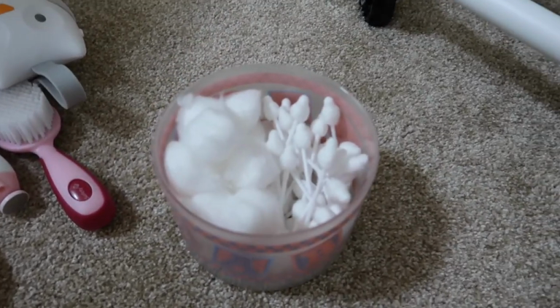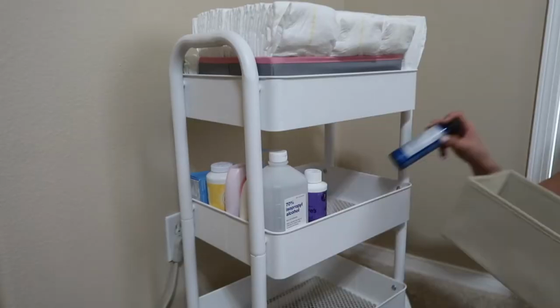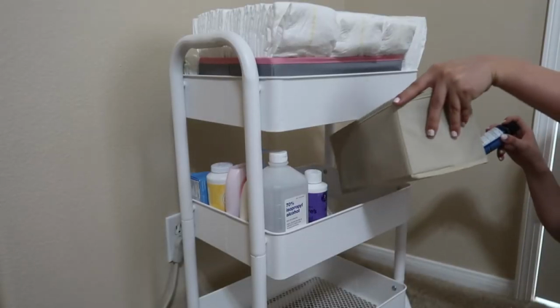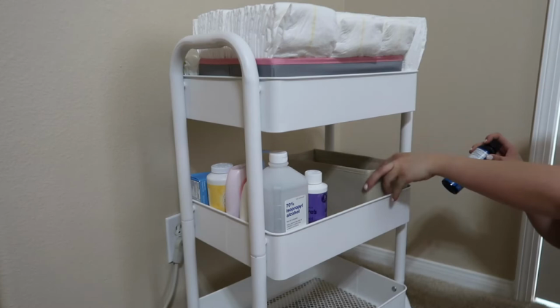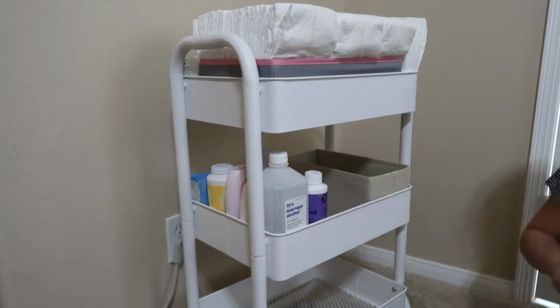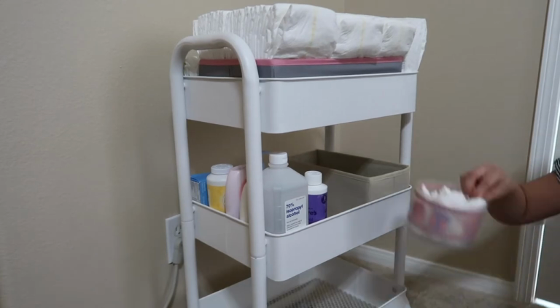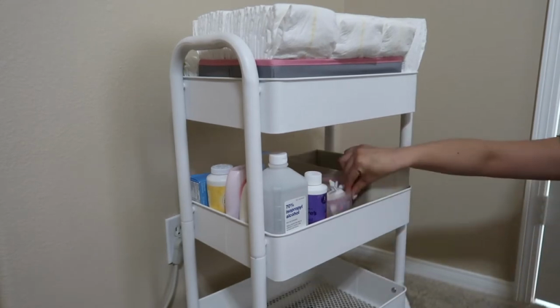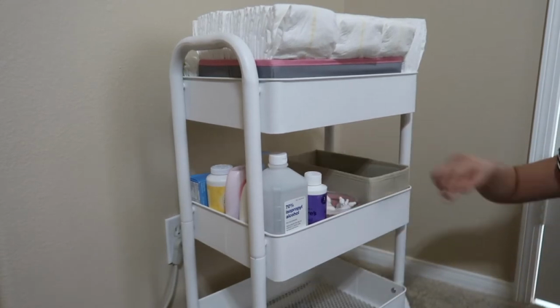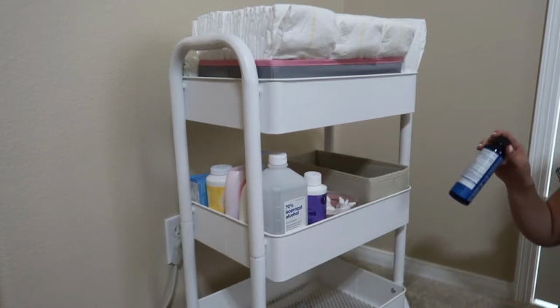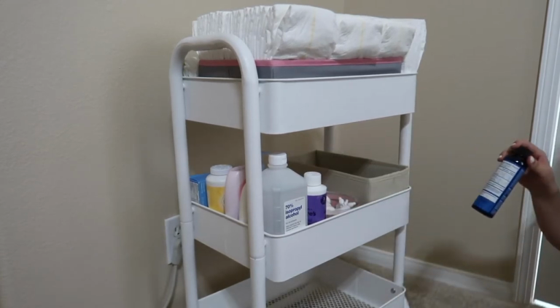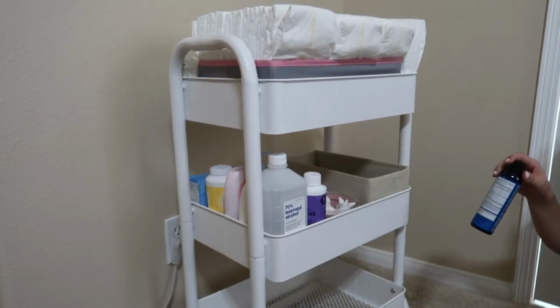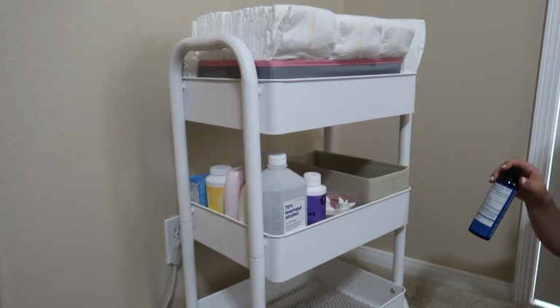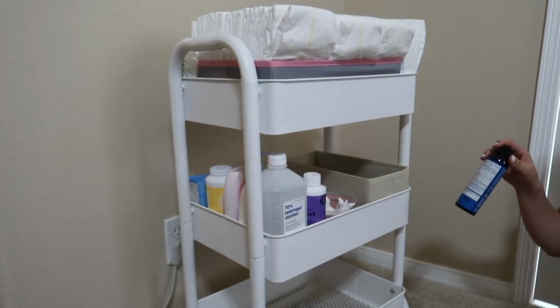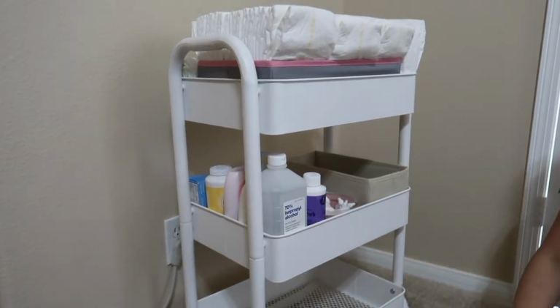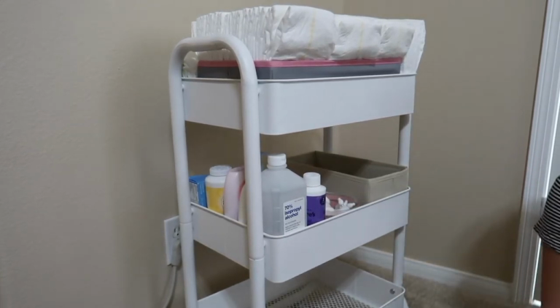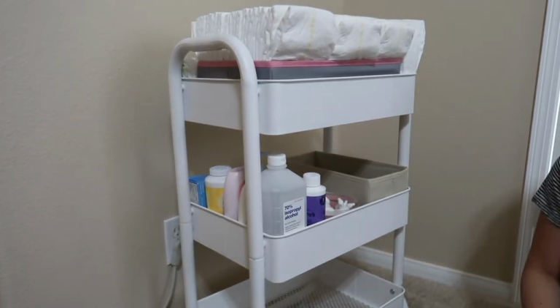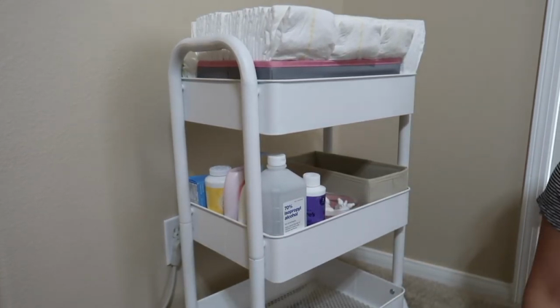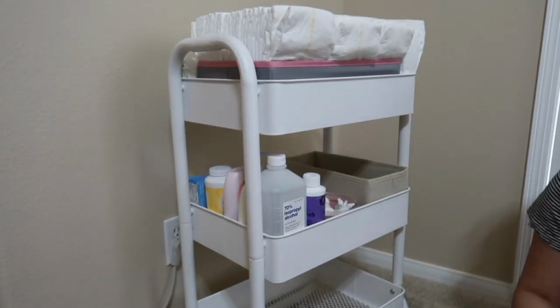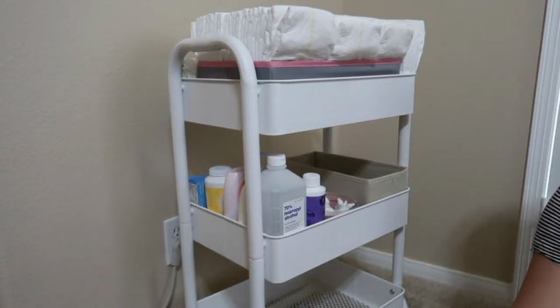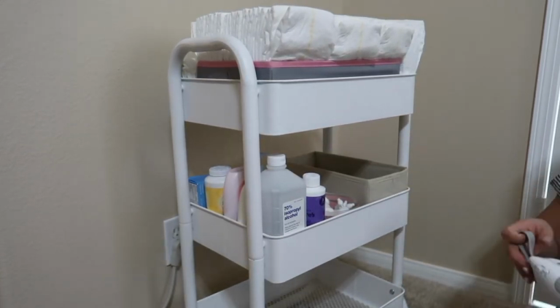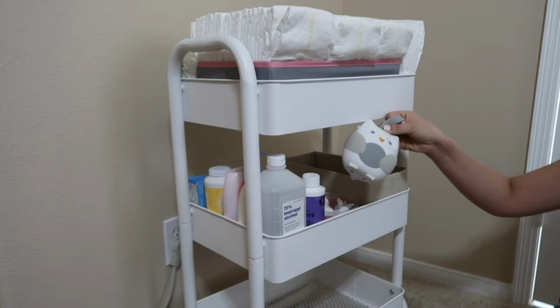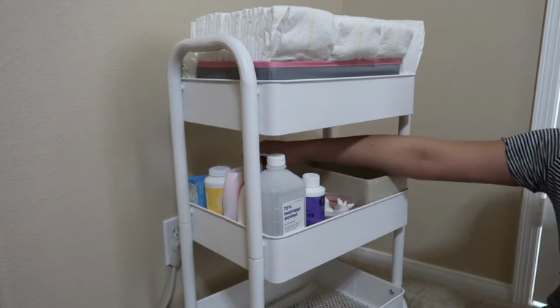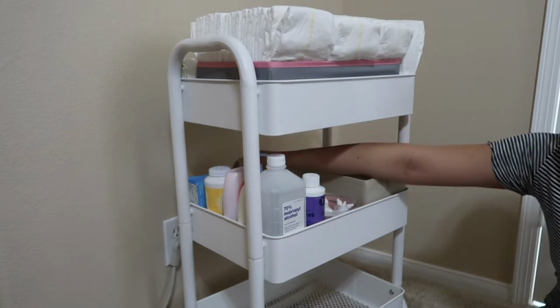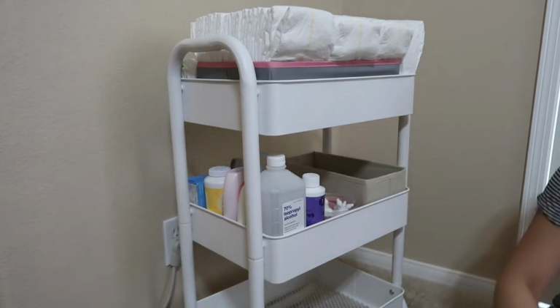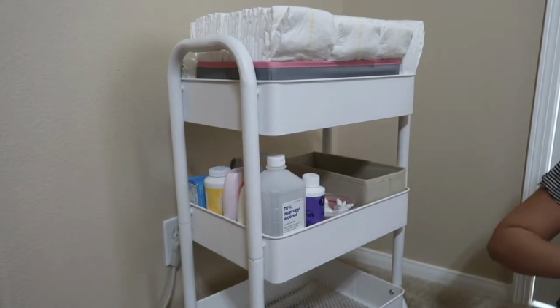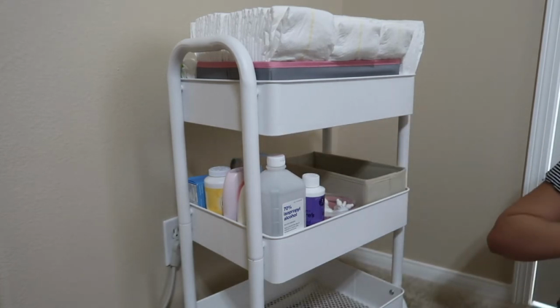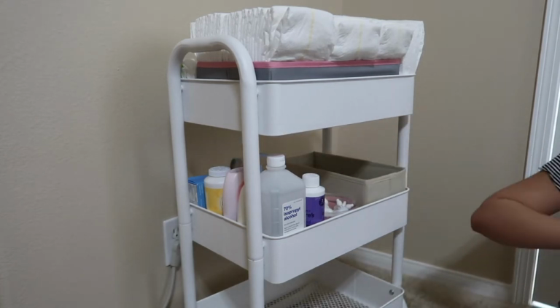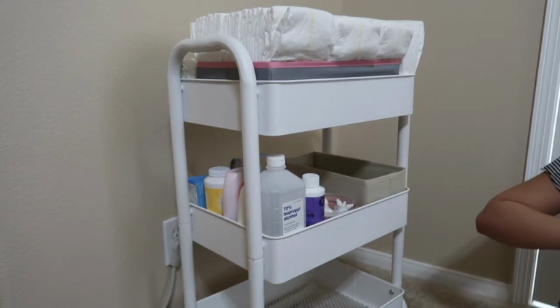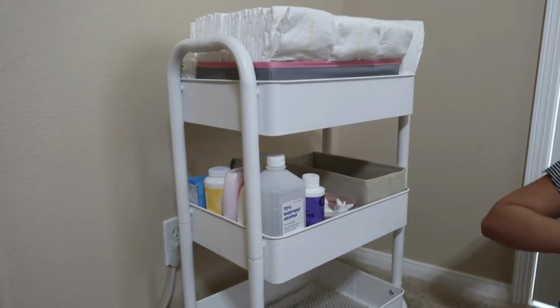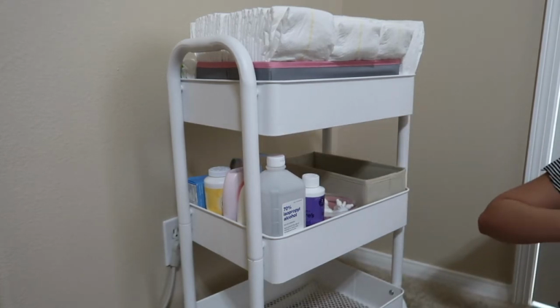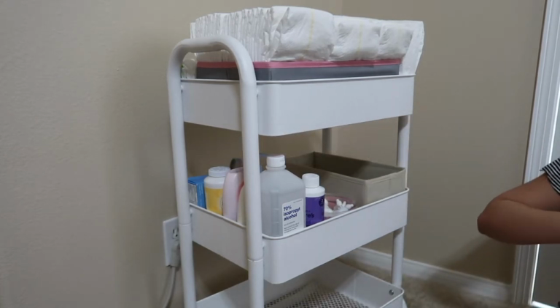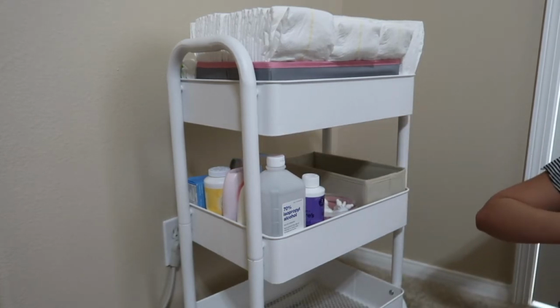I'm using this organizer for medicine, small stuff, and things that can be cluttered right away — like nursing pads, nail clipper, comb, and her booger sucker.